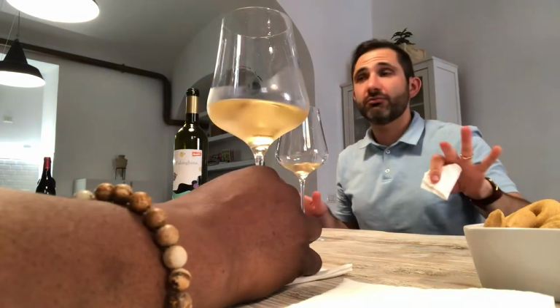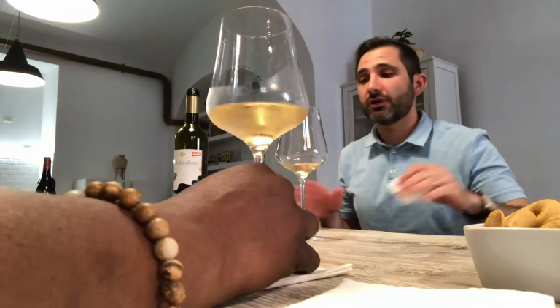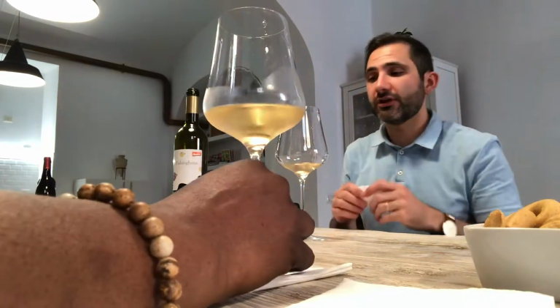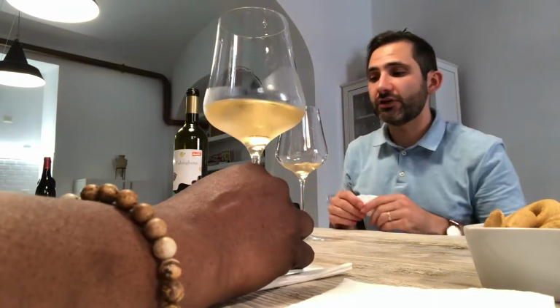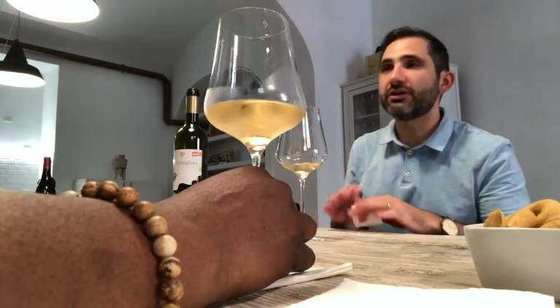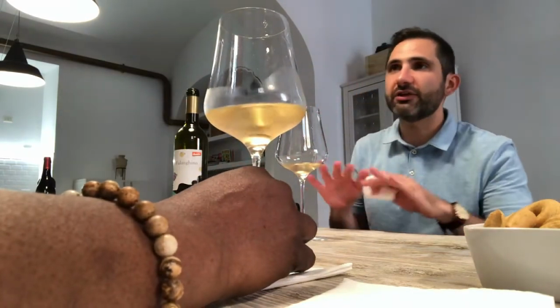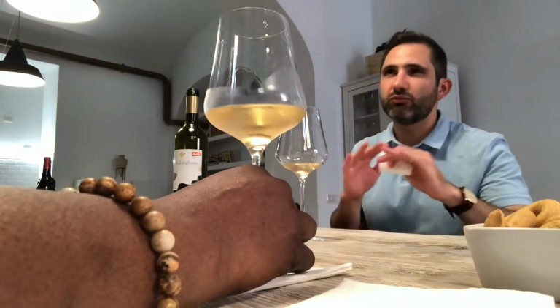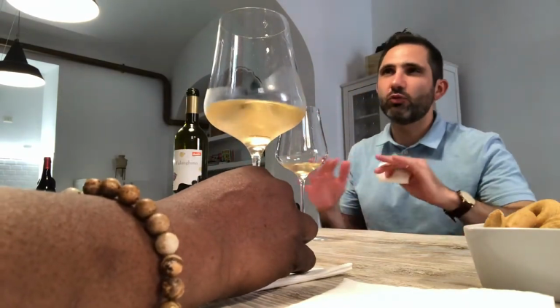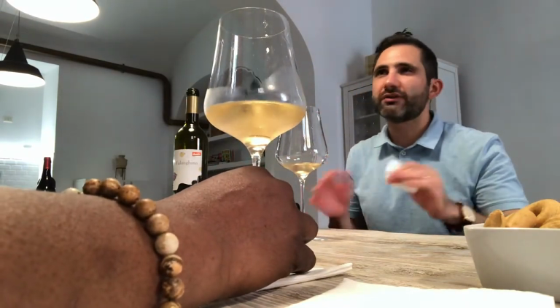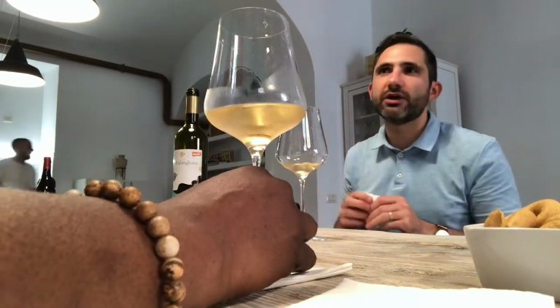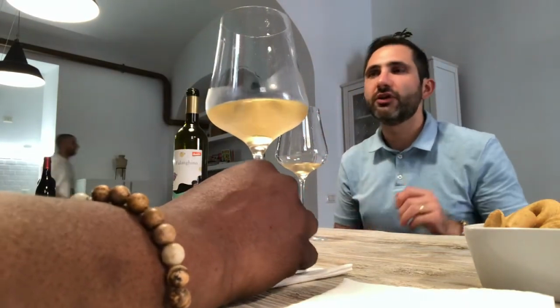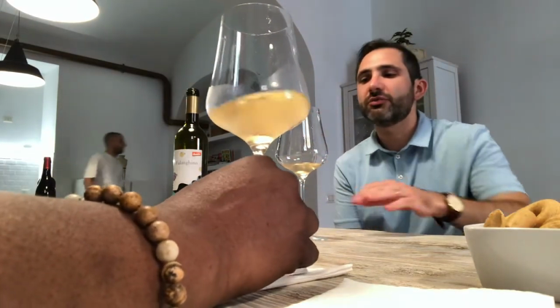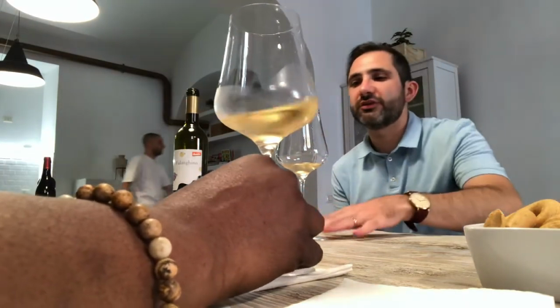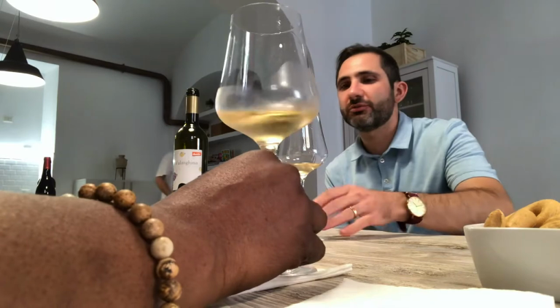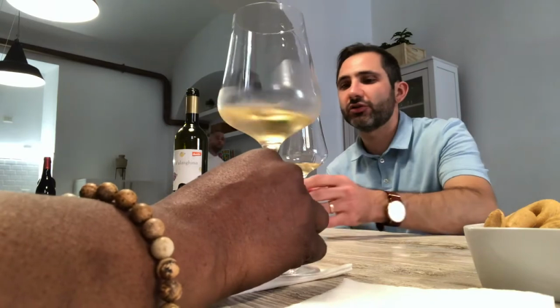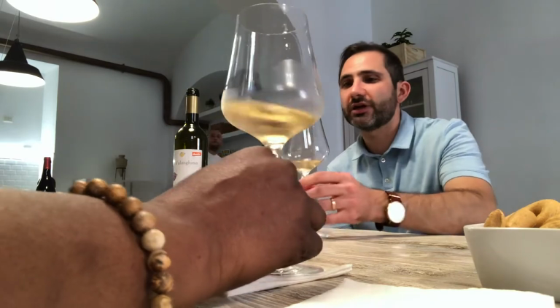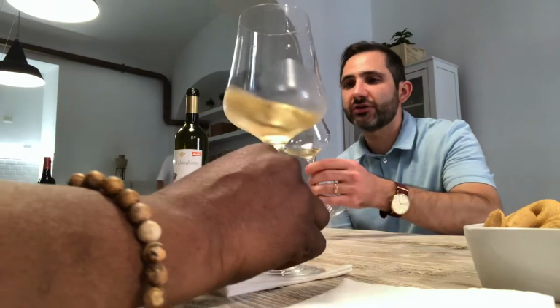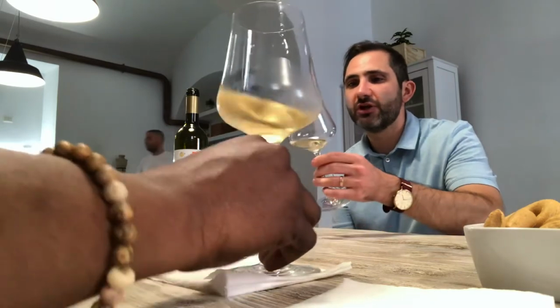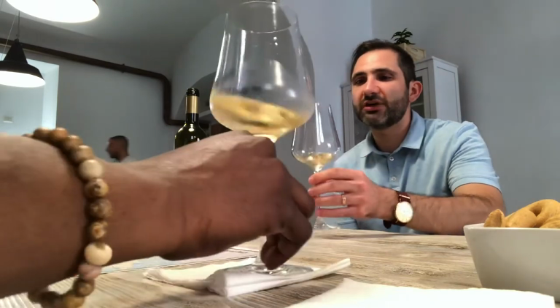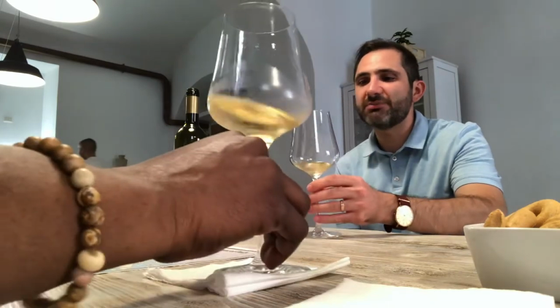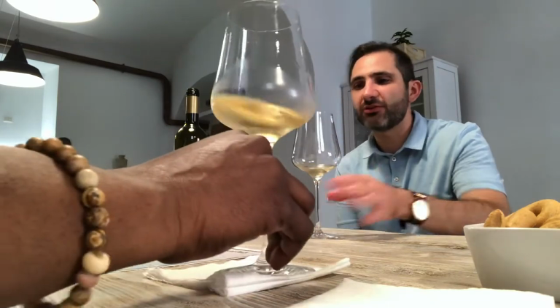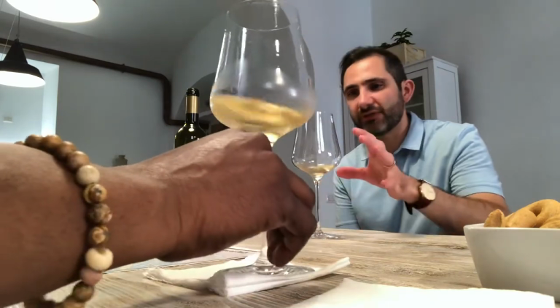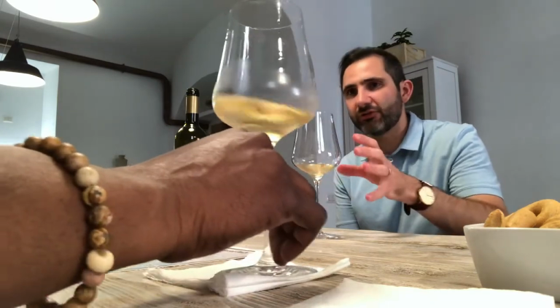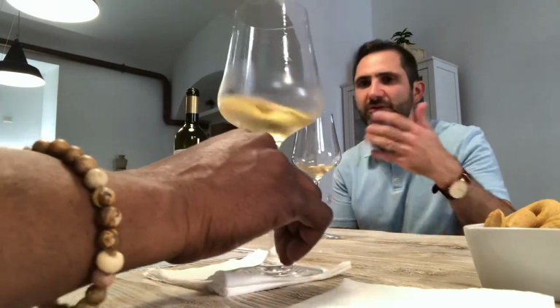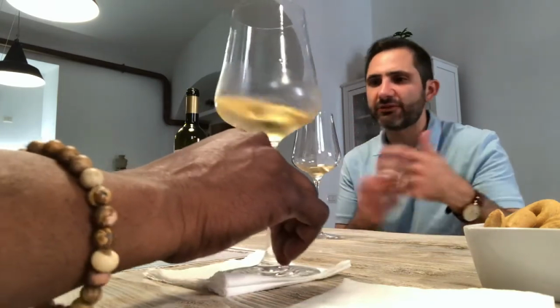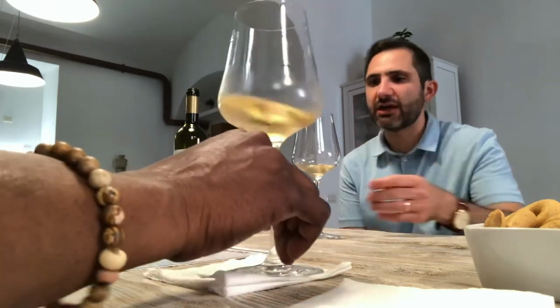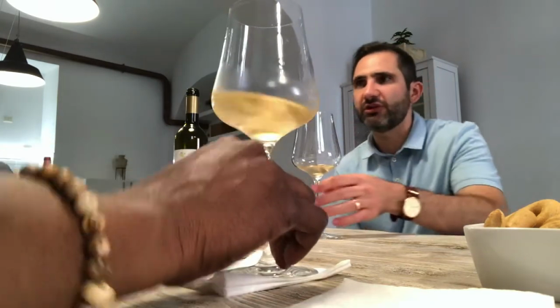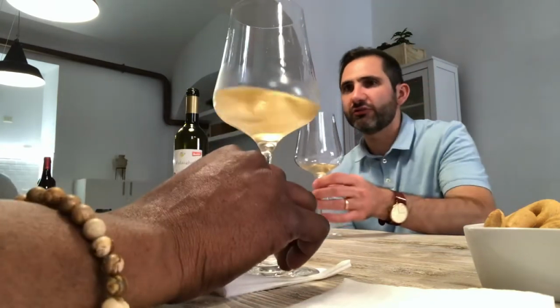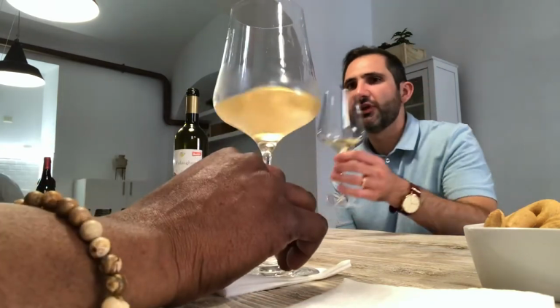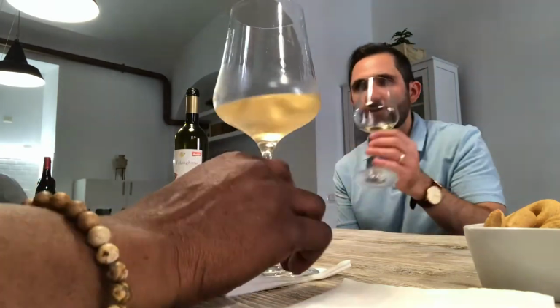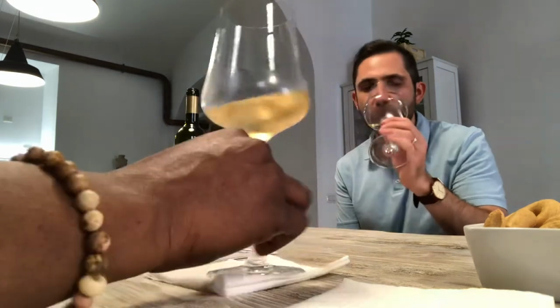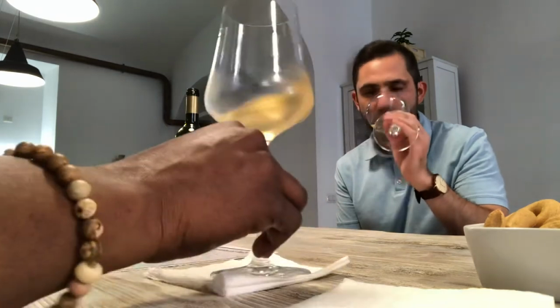This wine, for example, is 13% alcohol, which is pretty average. In Italy nowadays, for whites and reds, 13% is pretty much the going average. Keep that in mind as a baseline and then see how it changes from wine to wine.